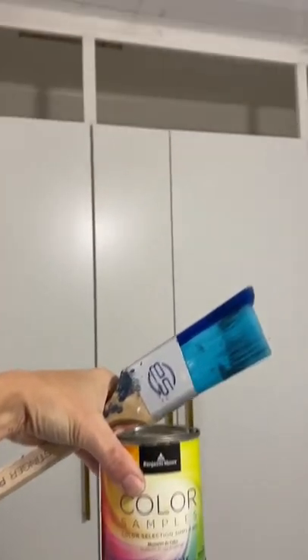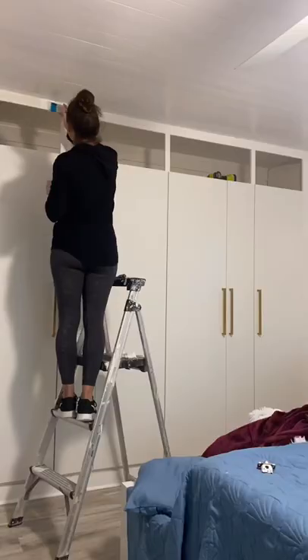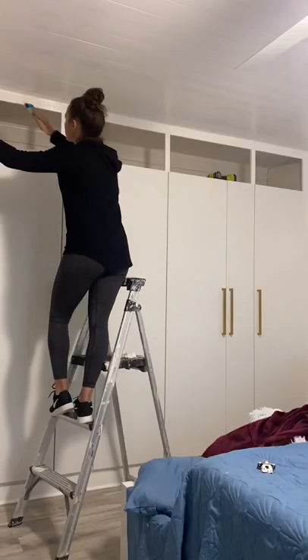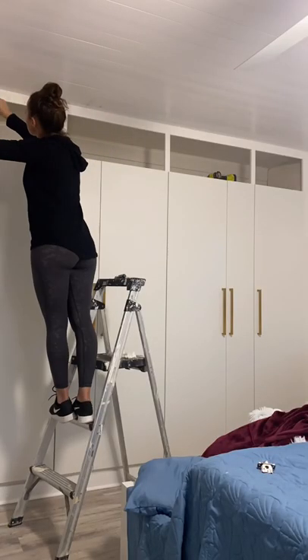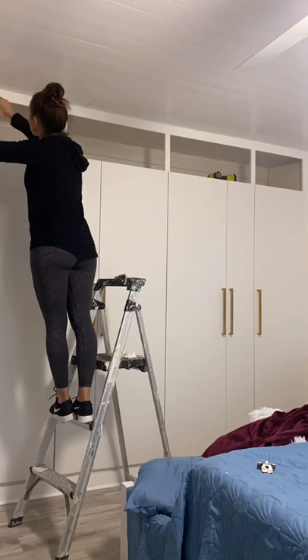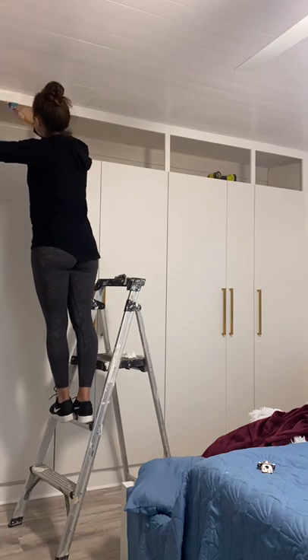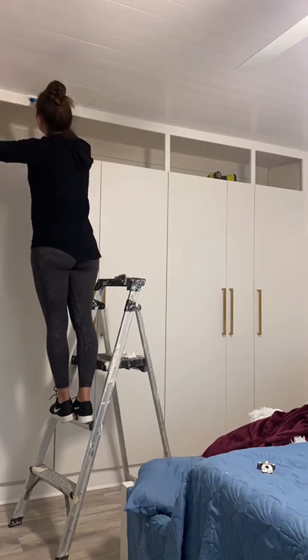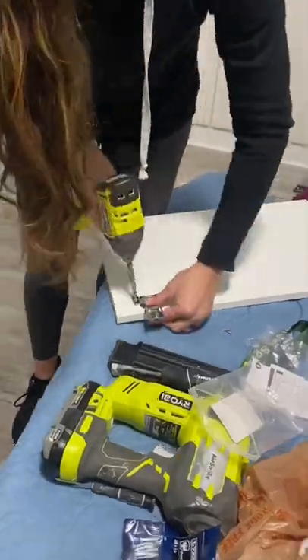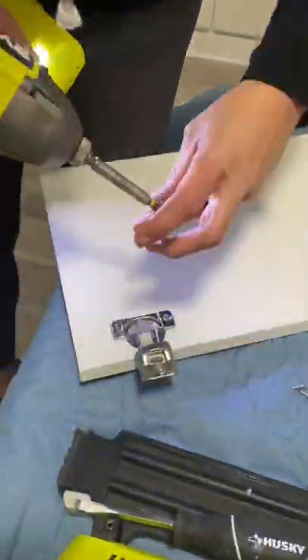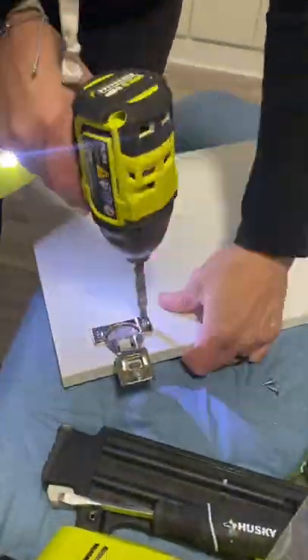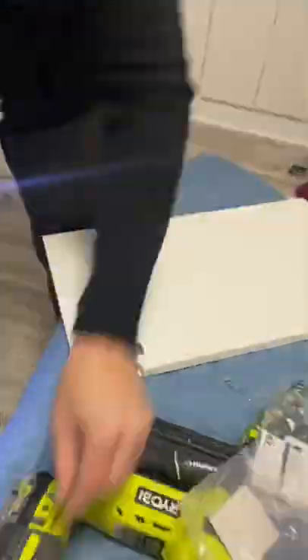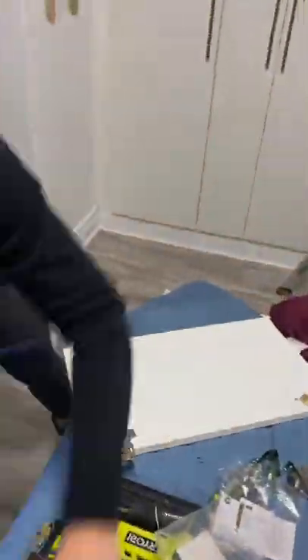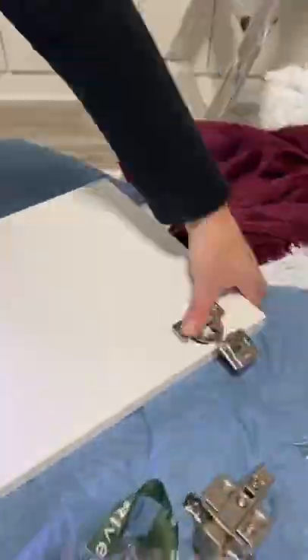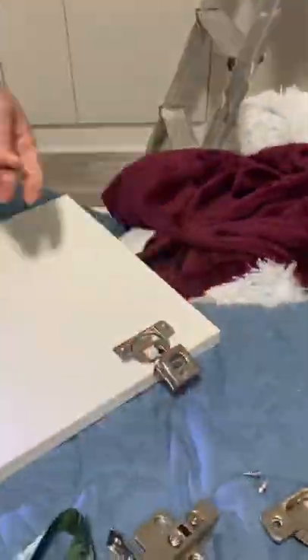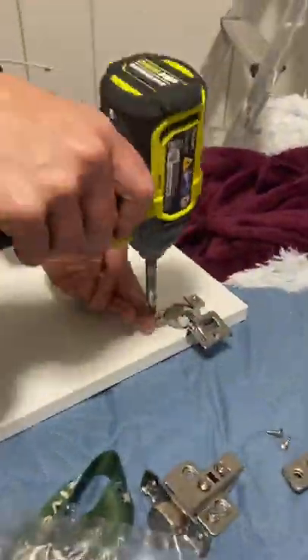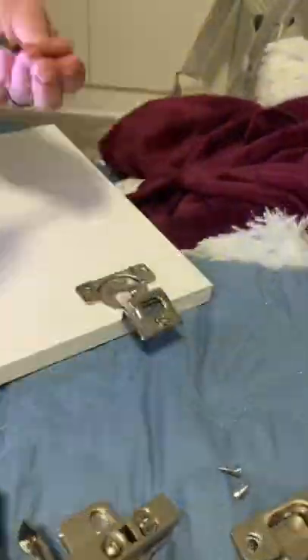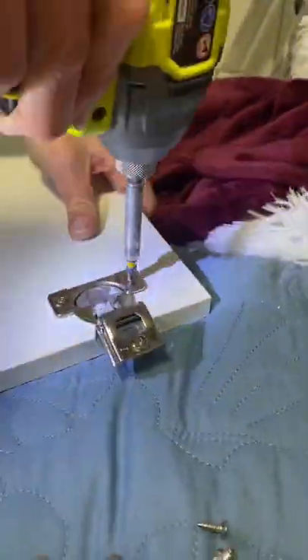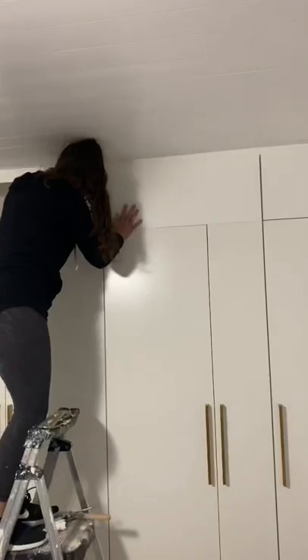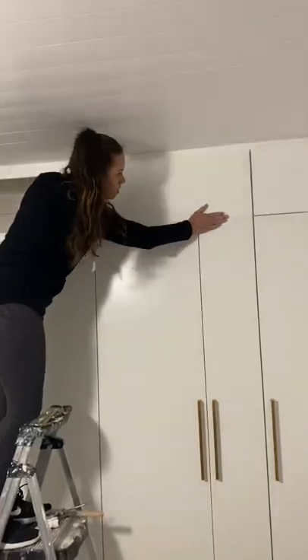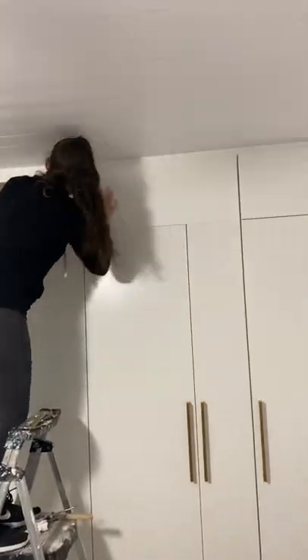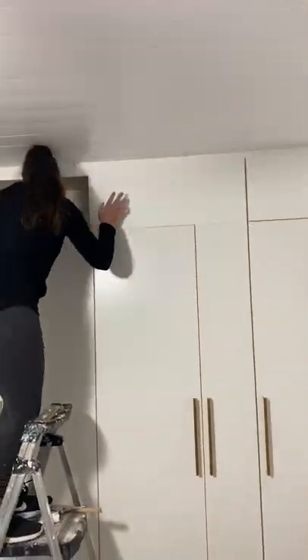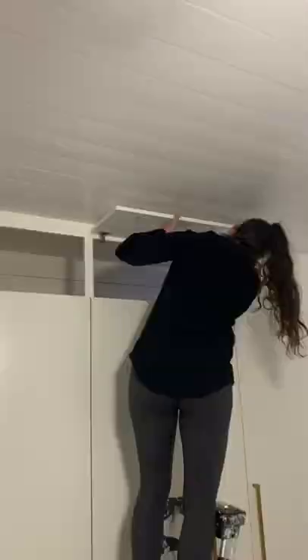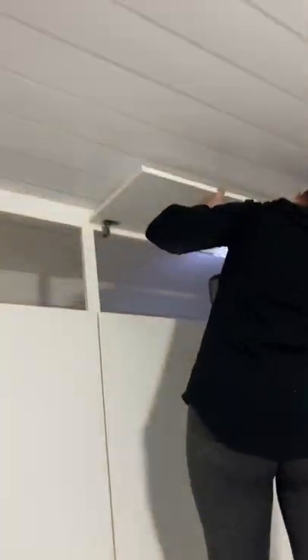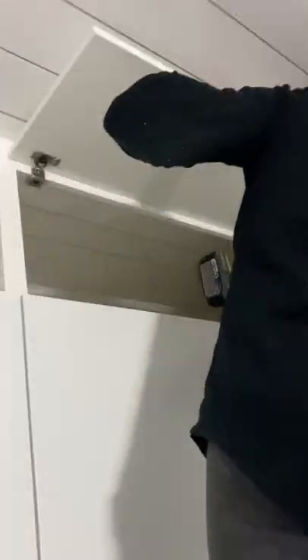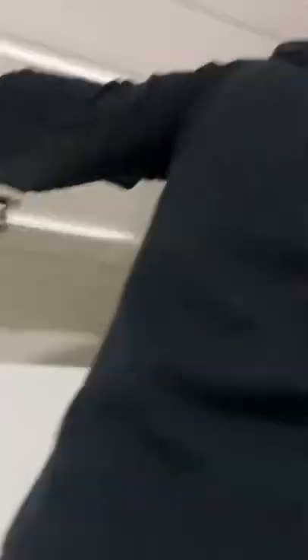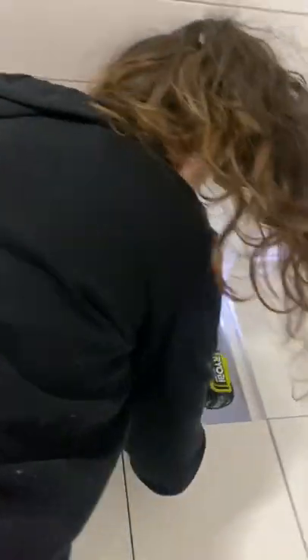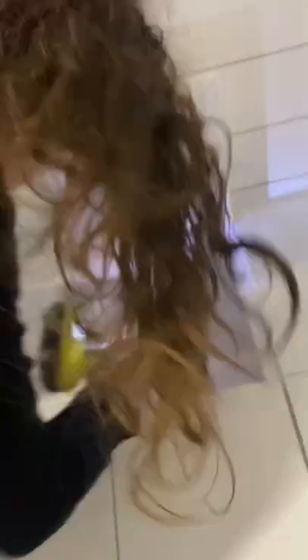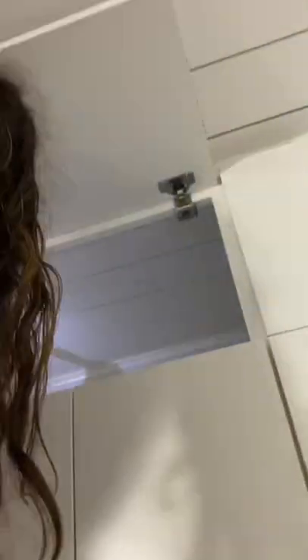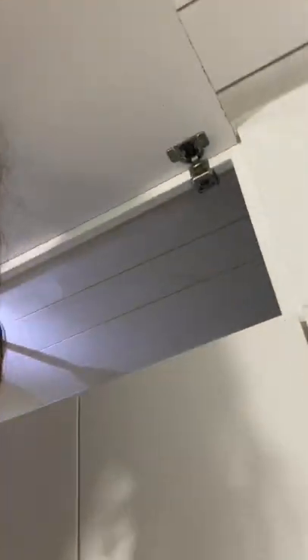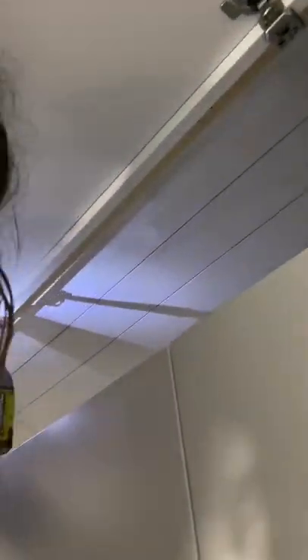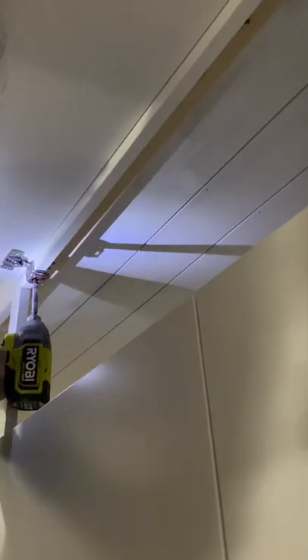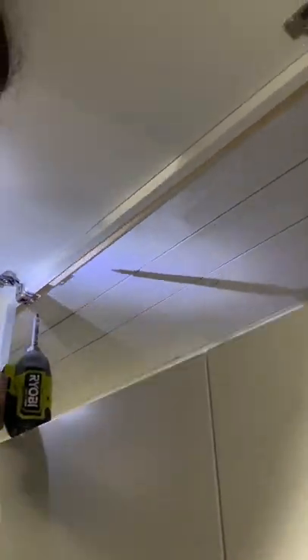I went and color matched the doors at Benjamin Moore so the entire frame would match. And while the paint was drying, I added some soft-close hinges to the doors. I'm having these doors open upward, so I'm attaching the hinges to the top of the frame.